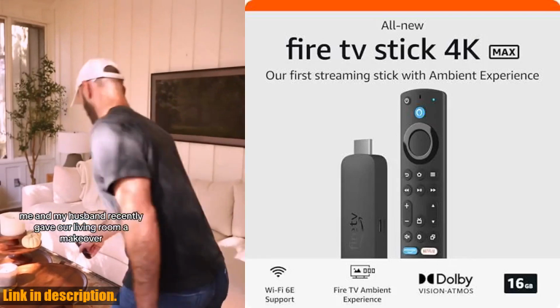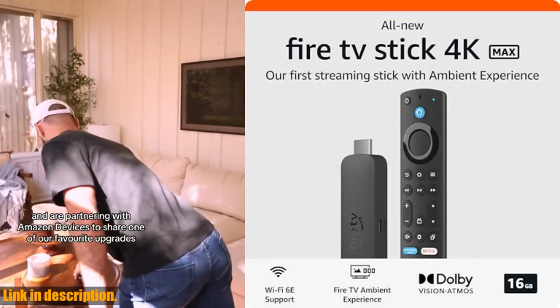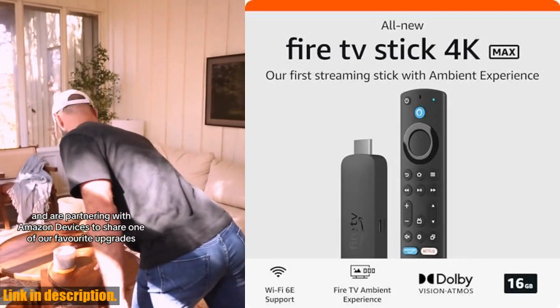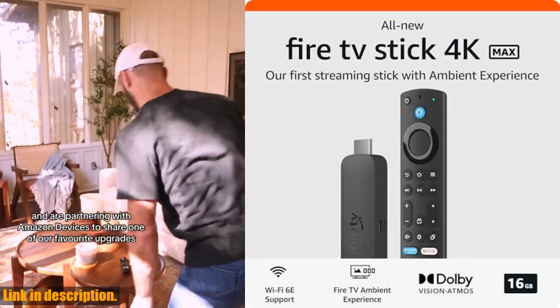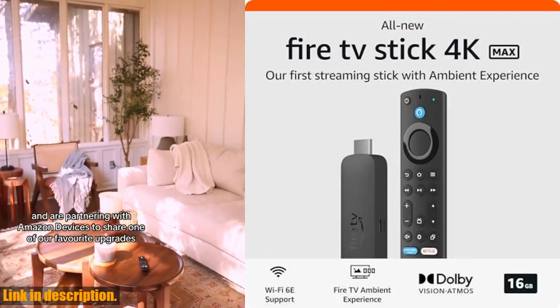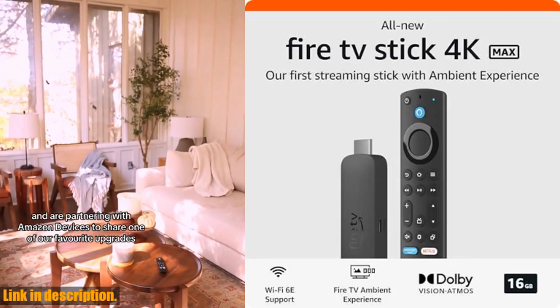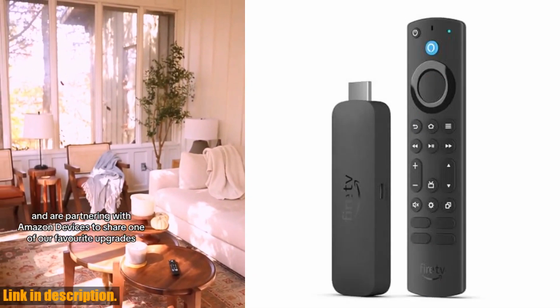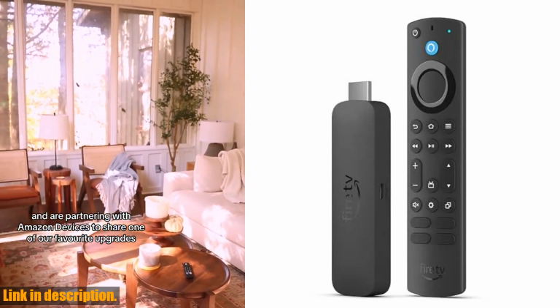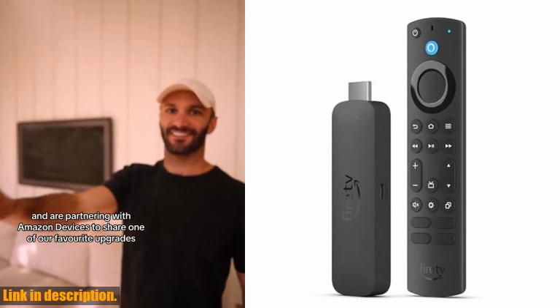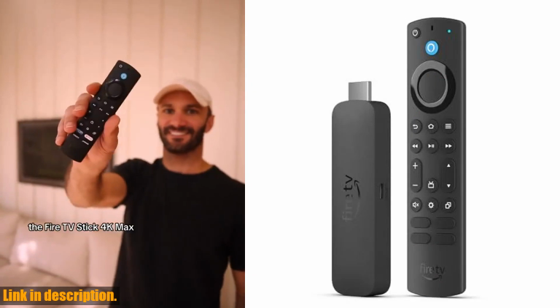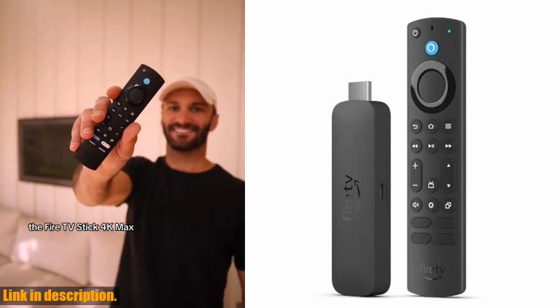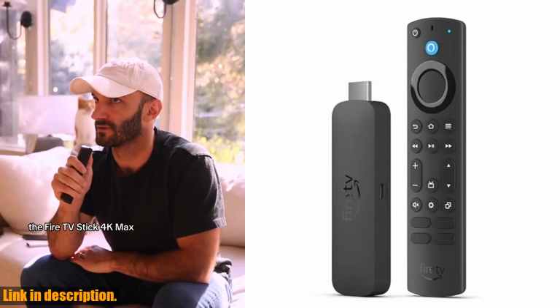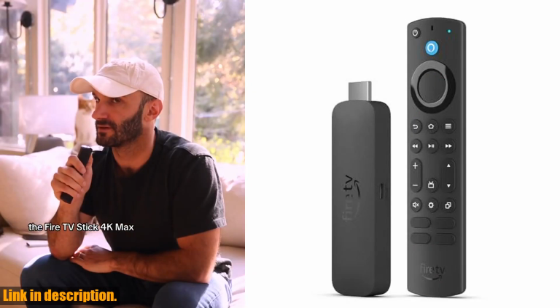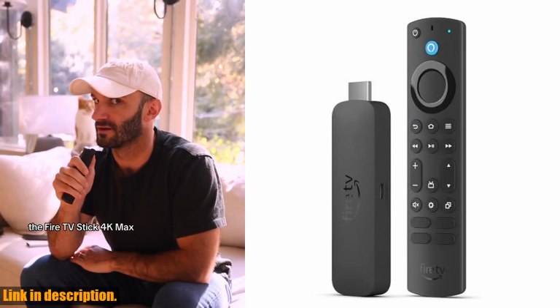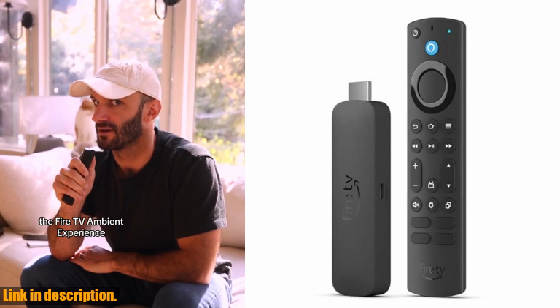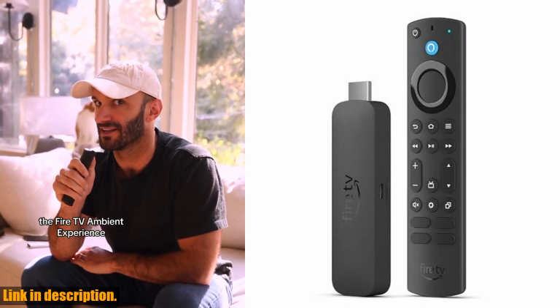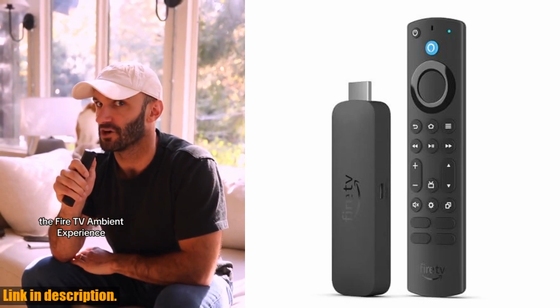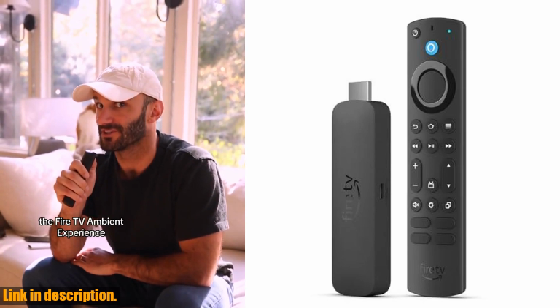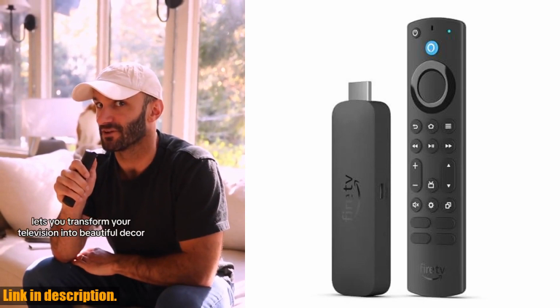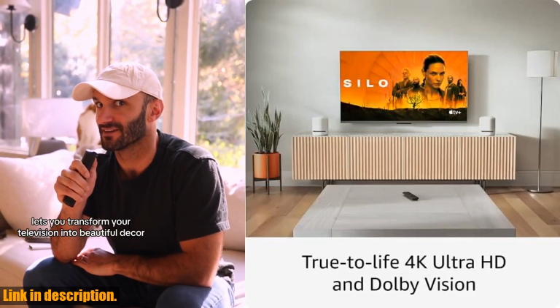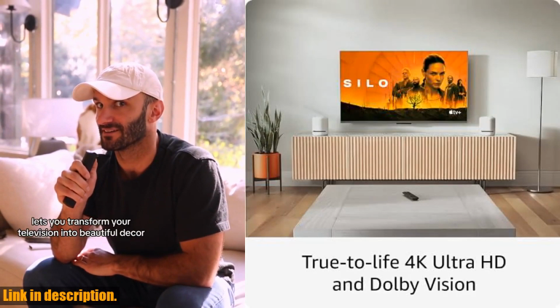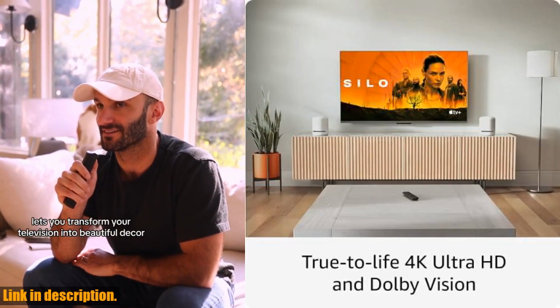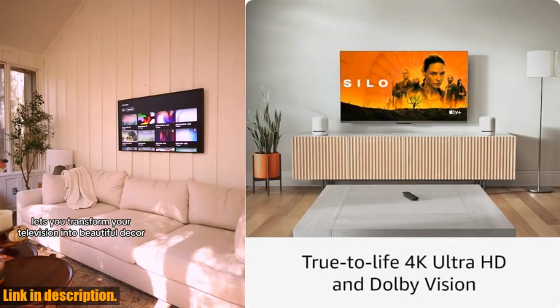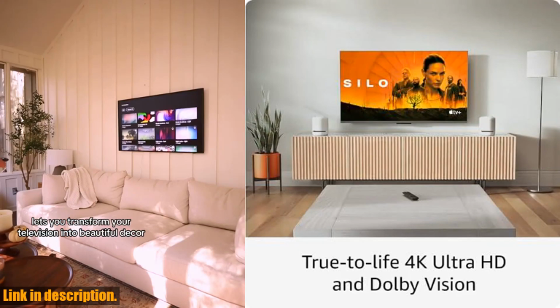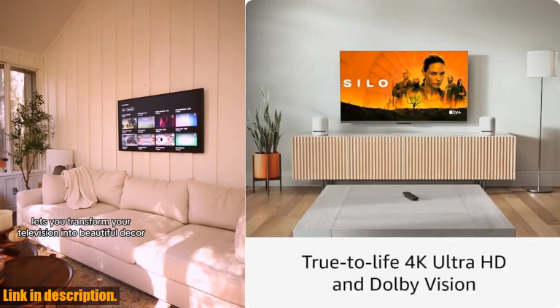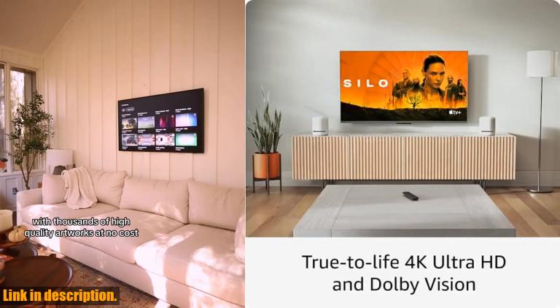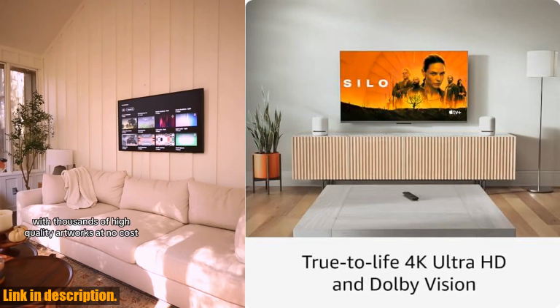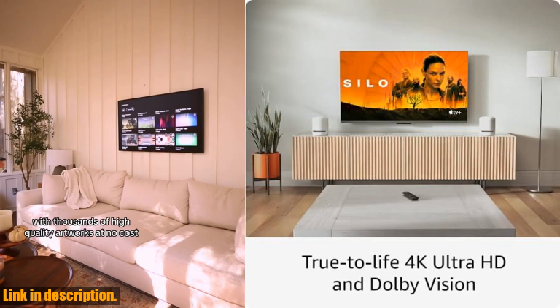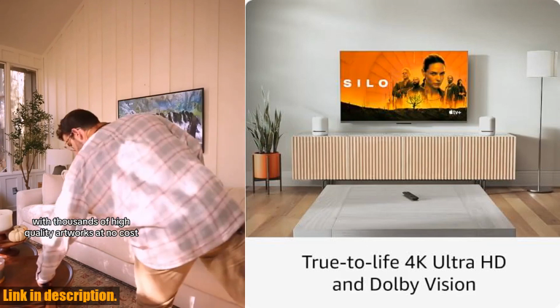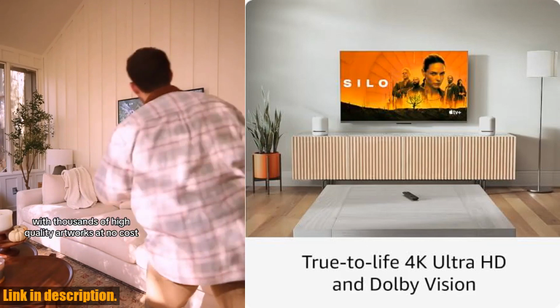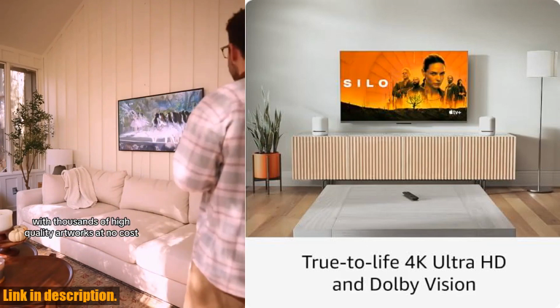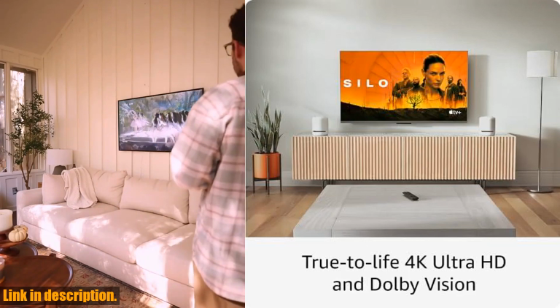But that's not all. The first-ever streaming stick with Fire TV Ambient Experience lets you display over 2,000 pieces of museum-quality art and photography, turning your TV into a work of art when not in use.